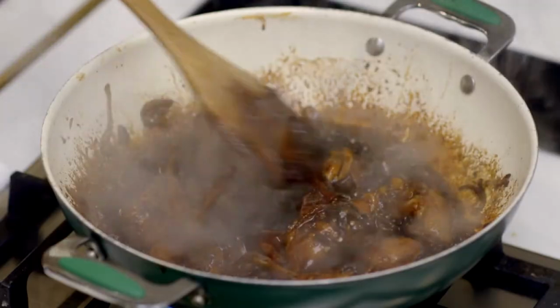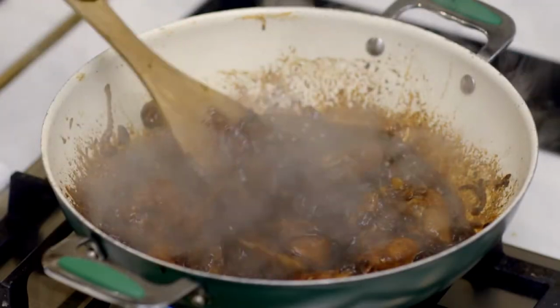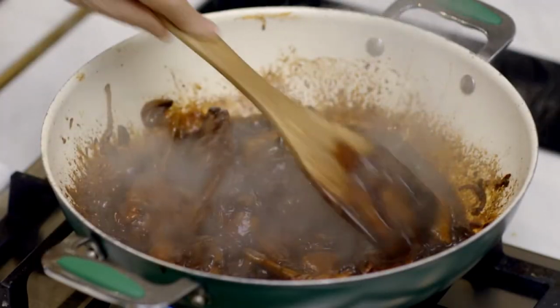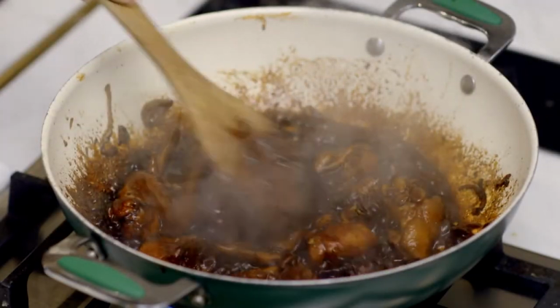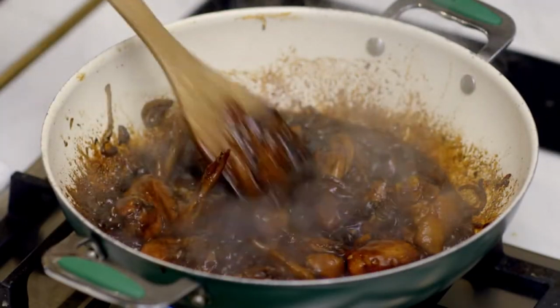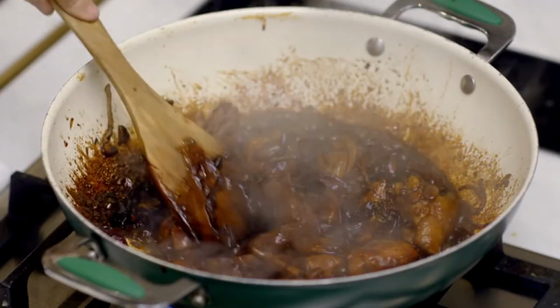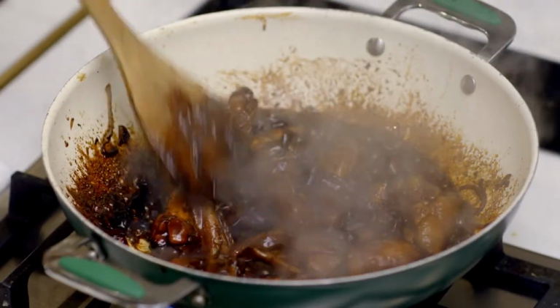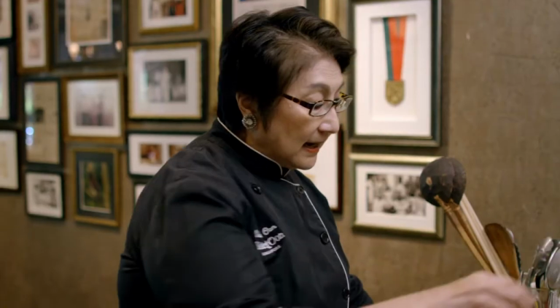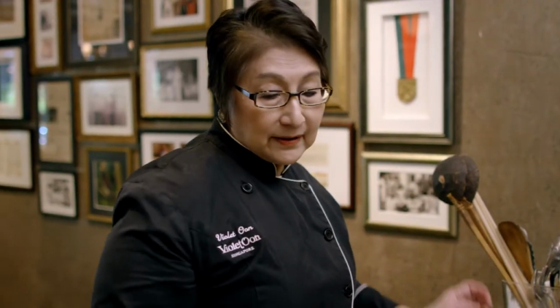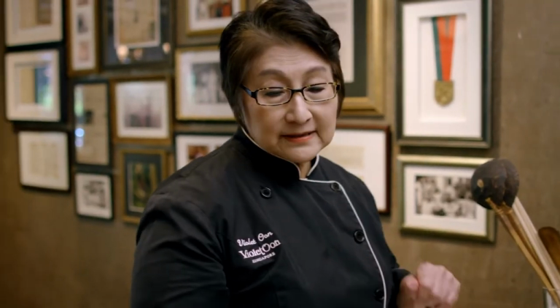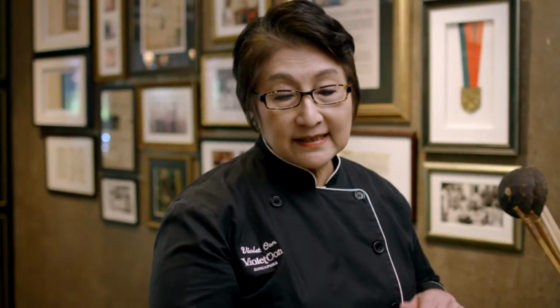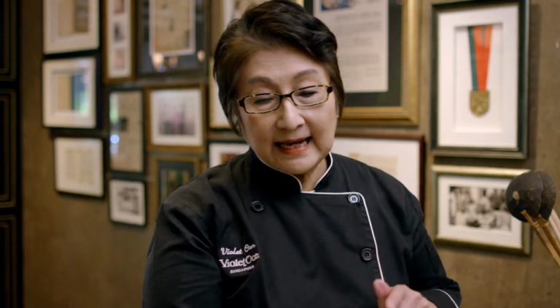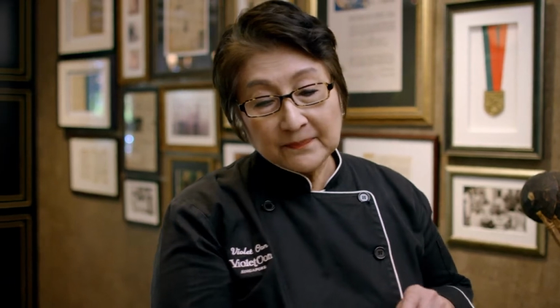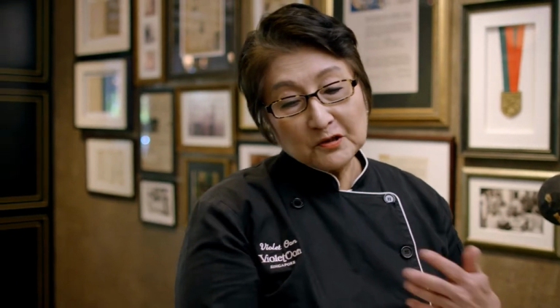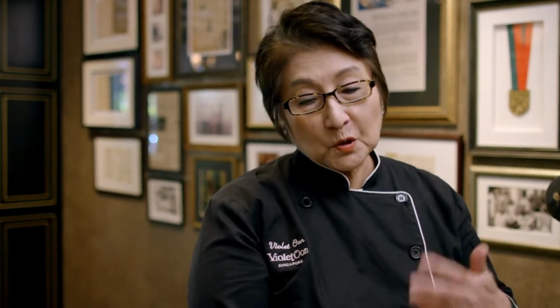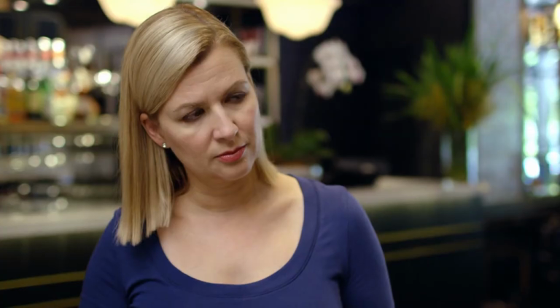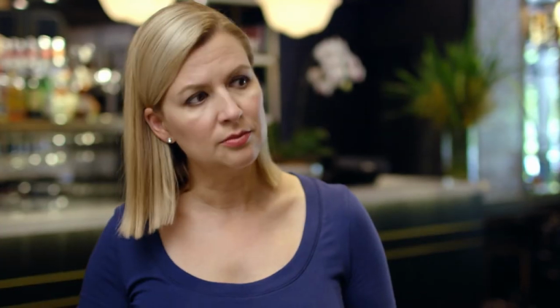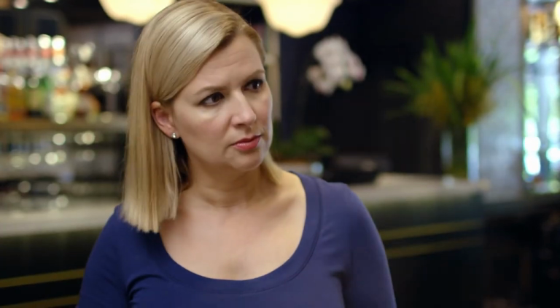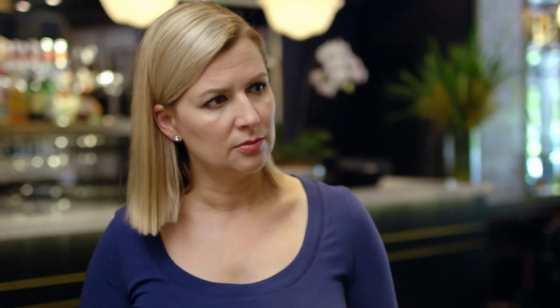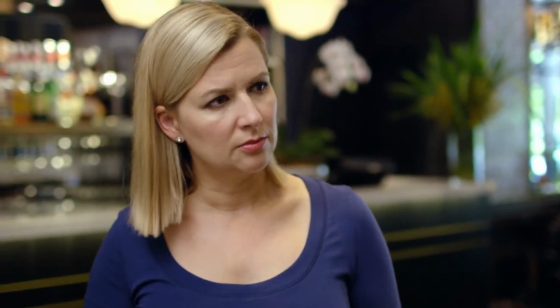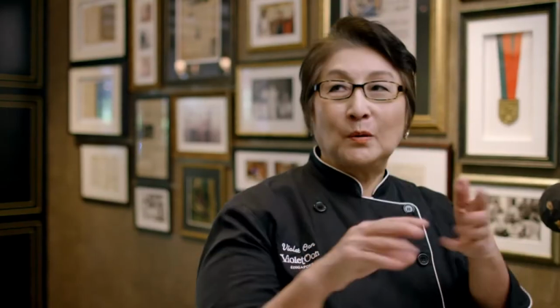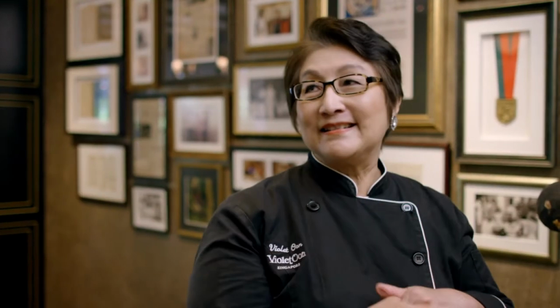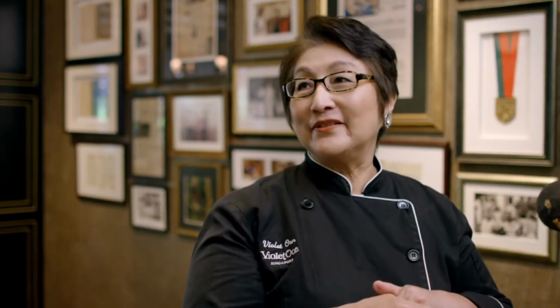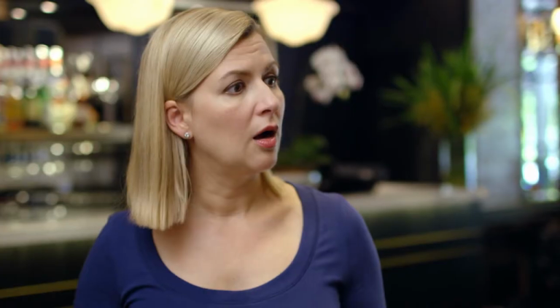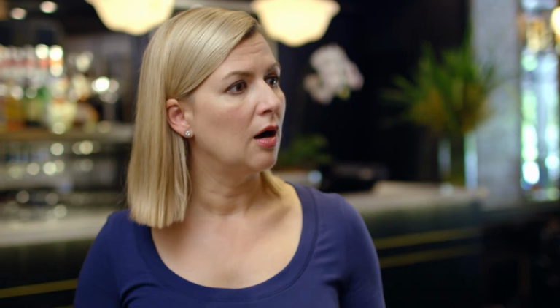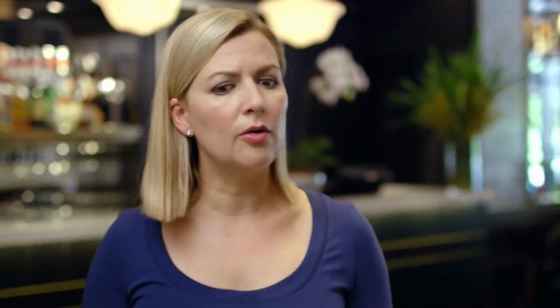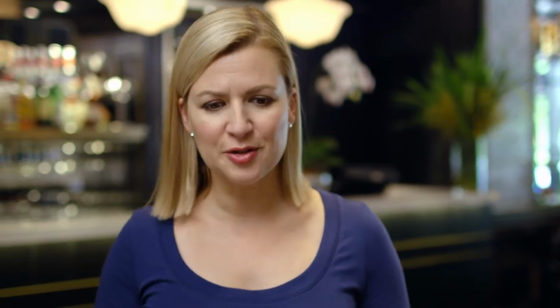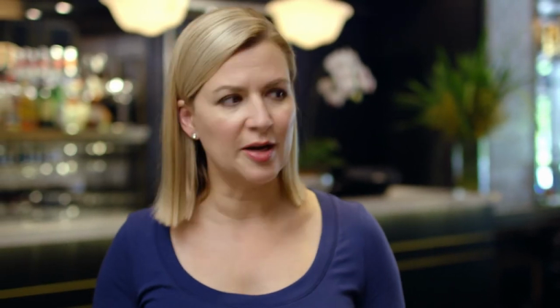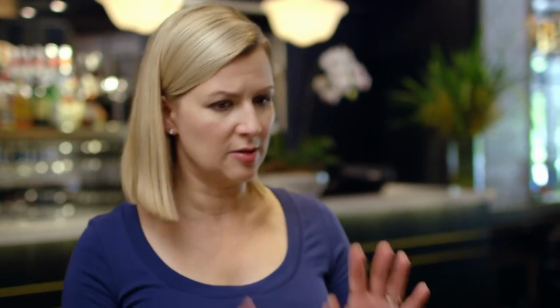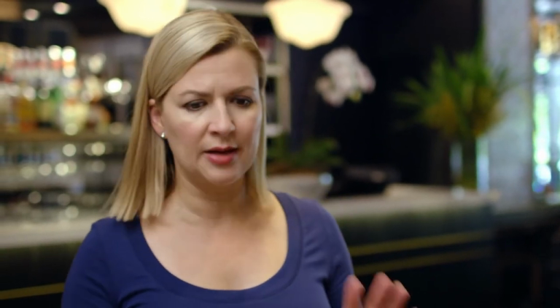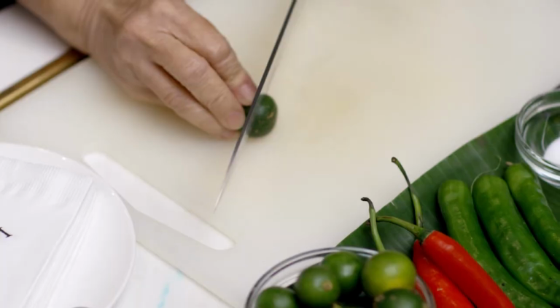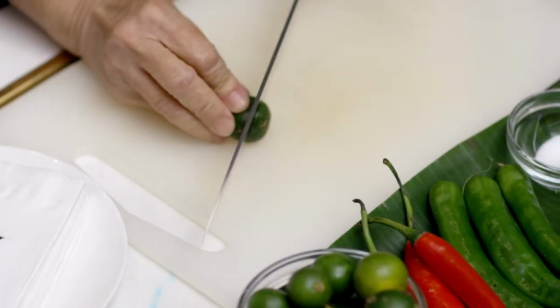But you're not adding any acidity now? No. Because I'm using limes, and you don't want to cook the juice for too long — it becomes an old taste. You want a very young taste. That's interesting. So lime at the very end.